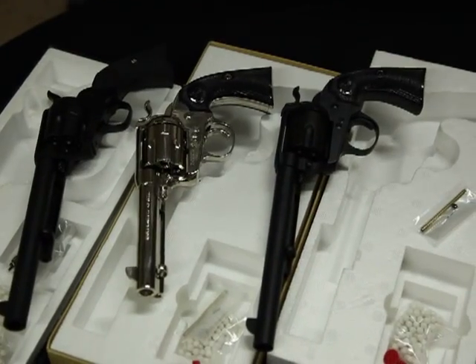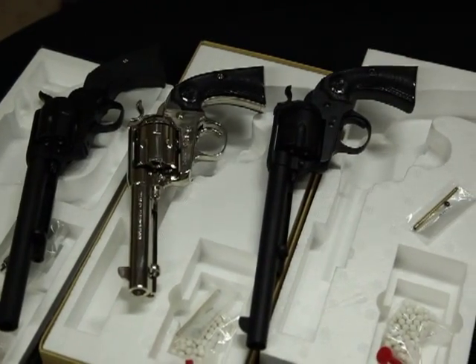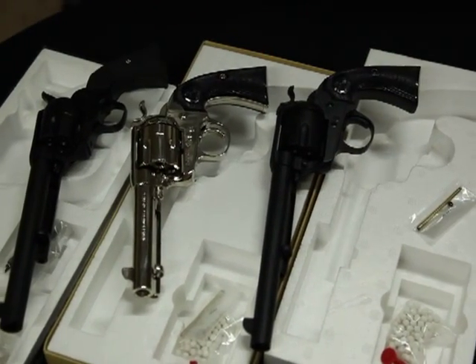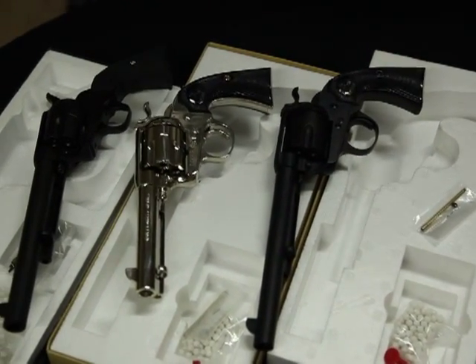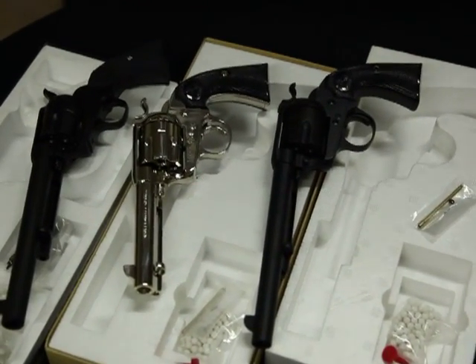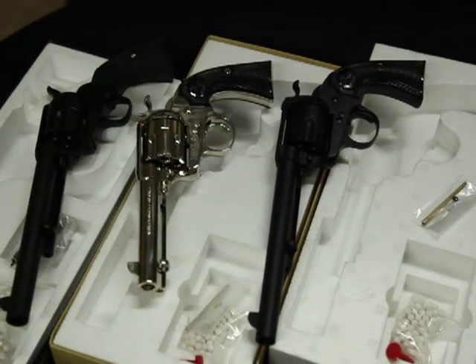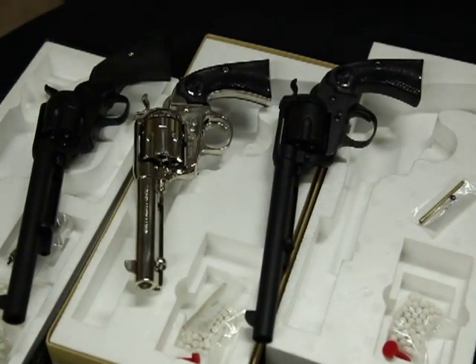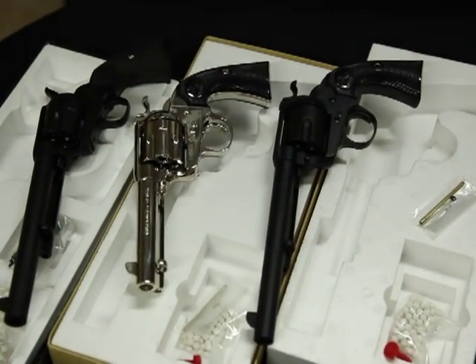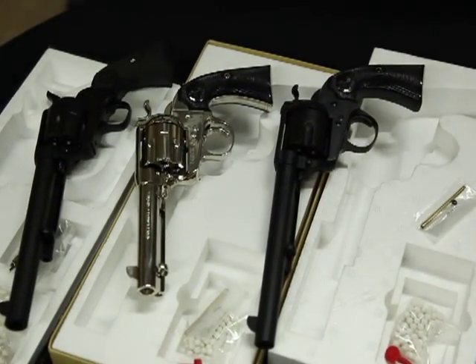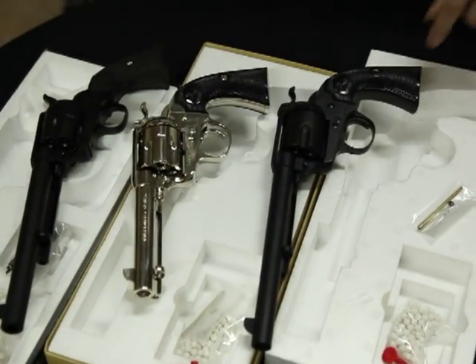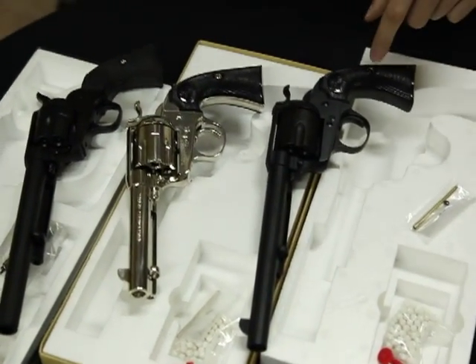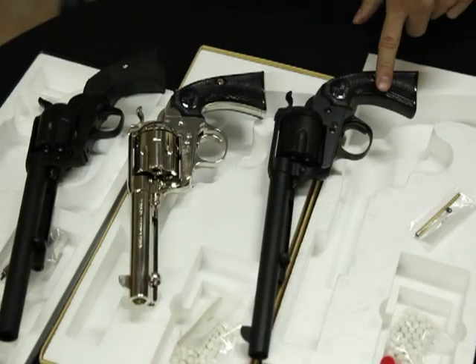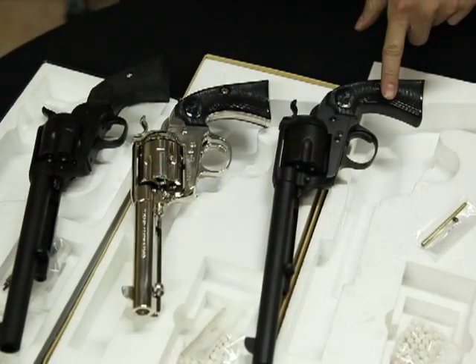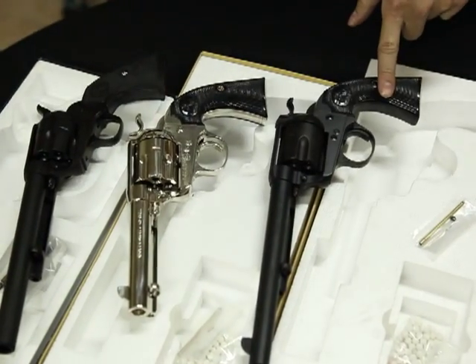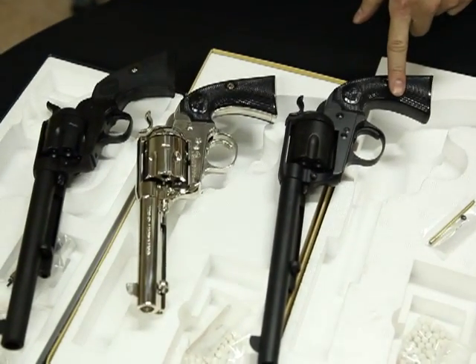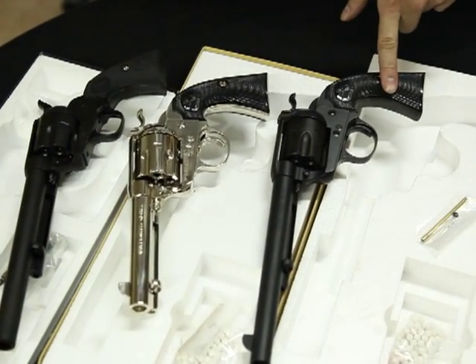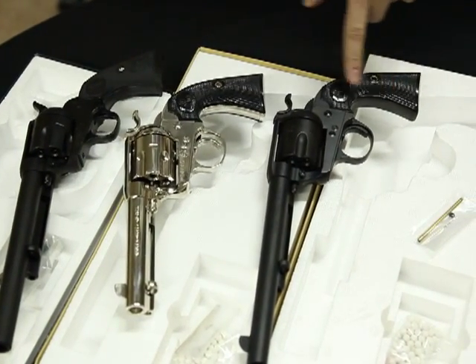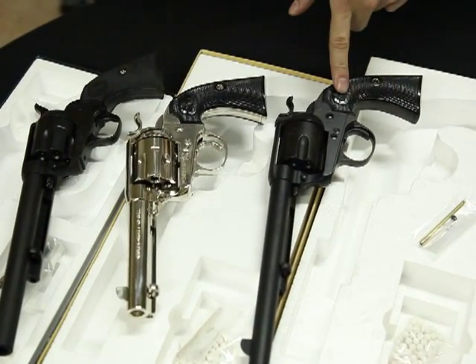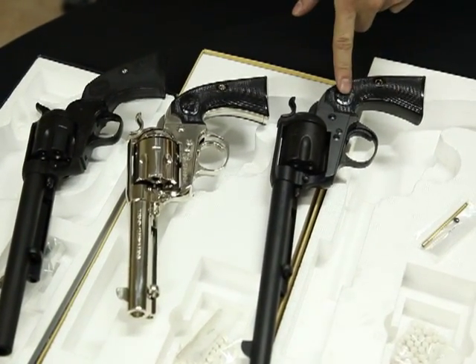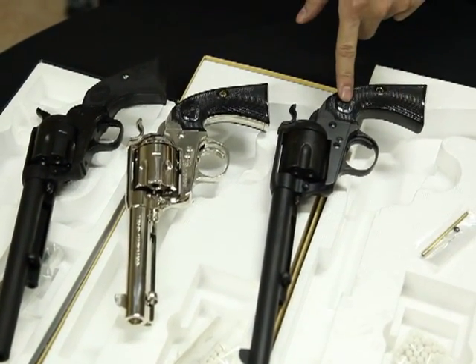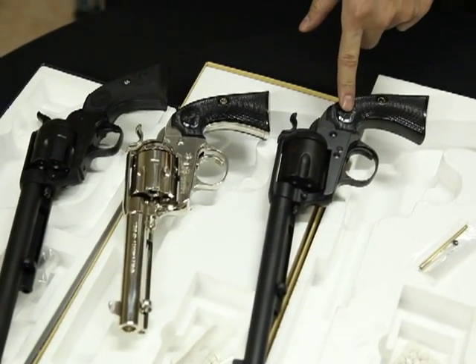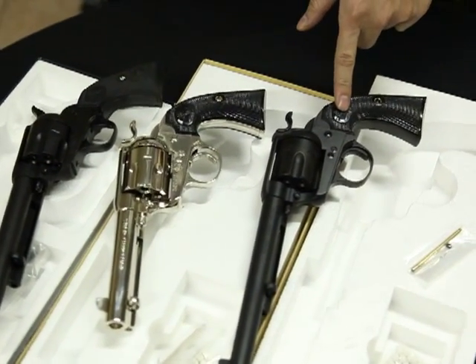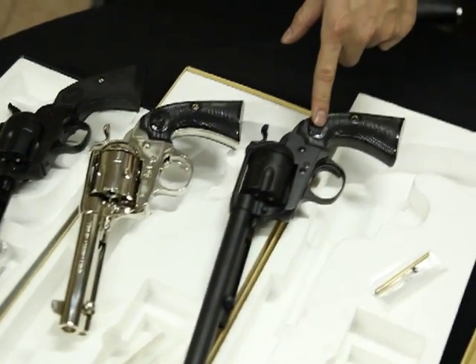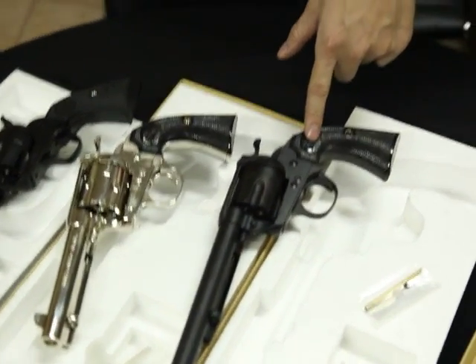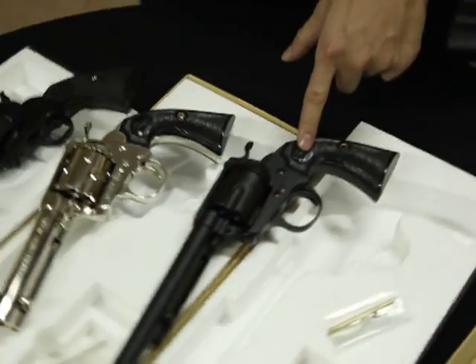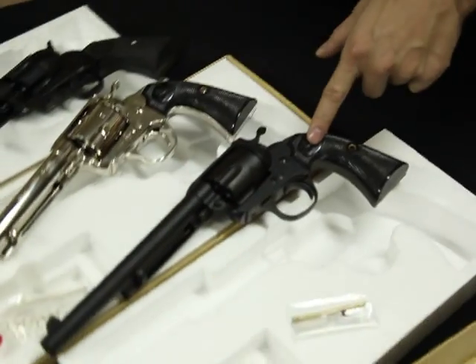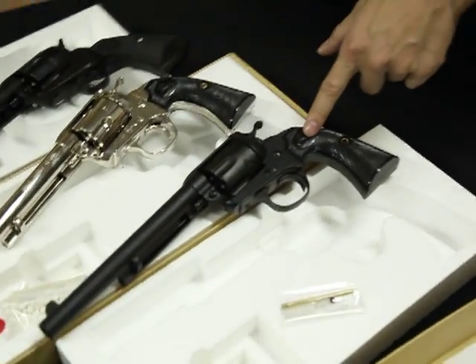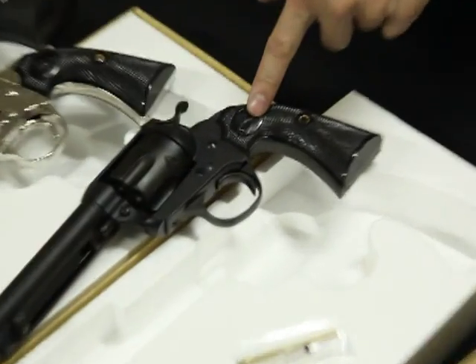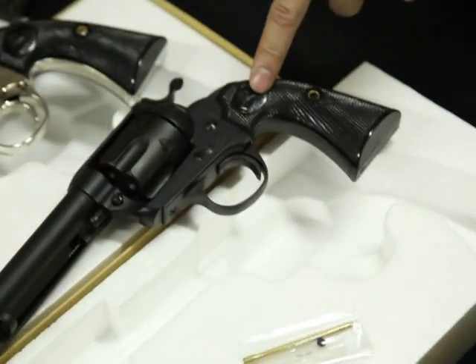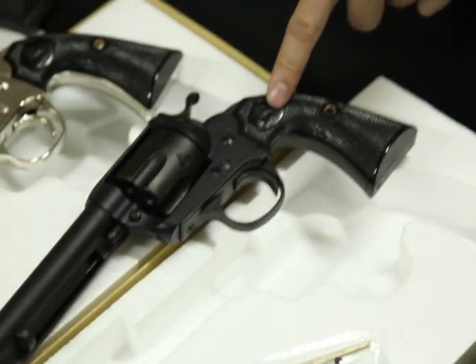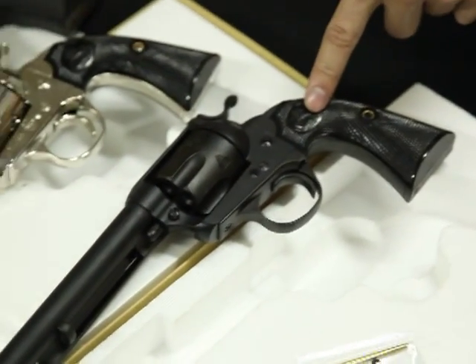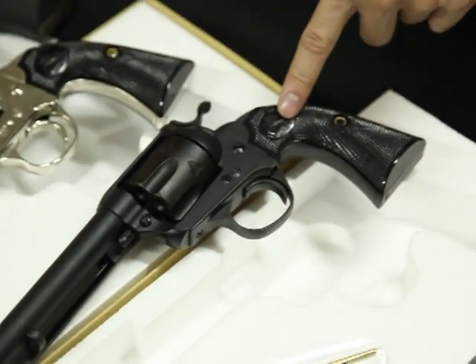Hi everyone, this is Eddie from CLW Airsoft again. In this video you can see we have the SAA Colt. It's made in Japan by the brand called Tanaka.